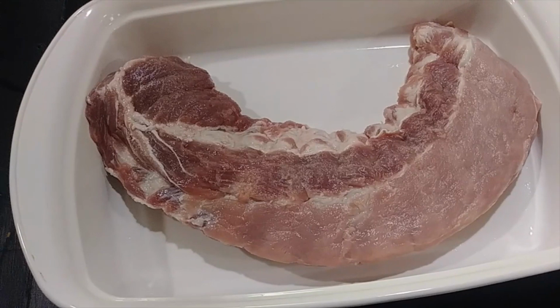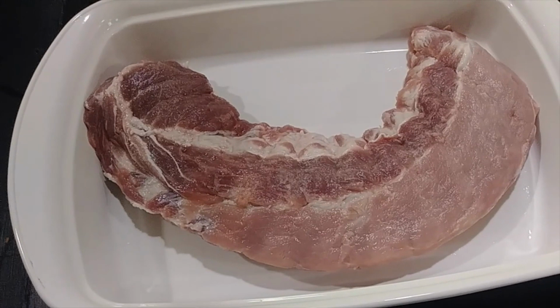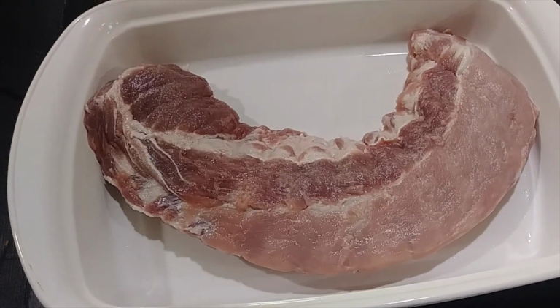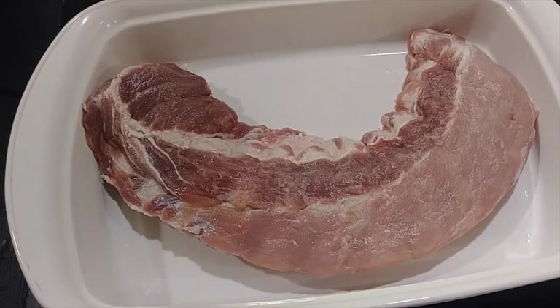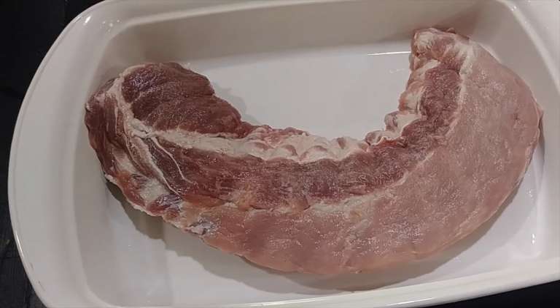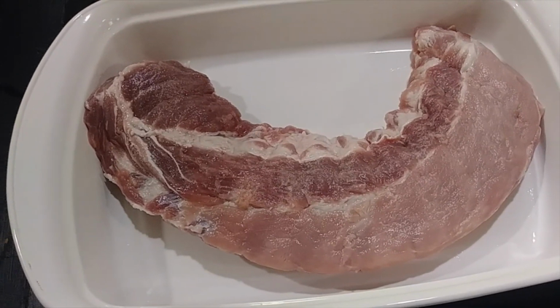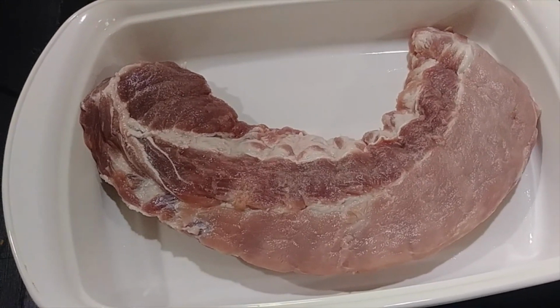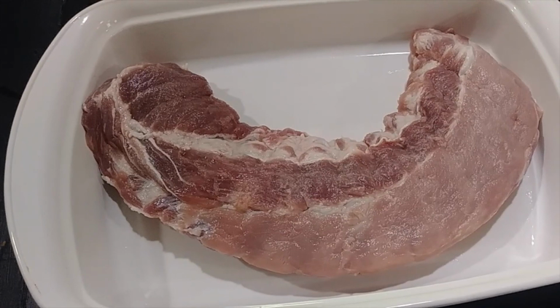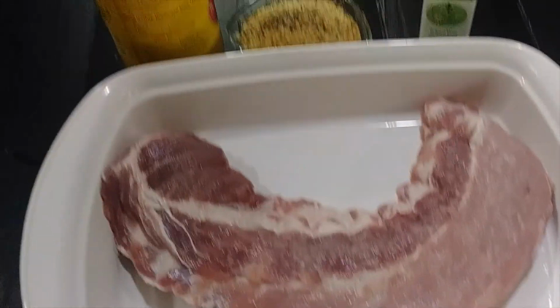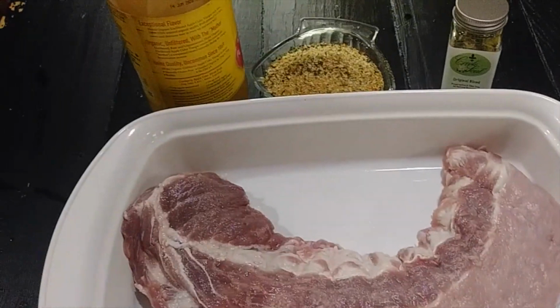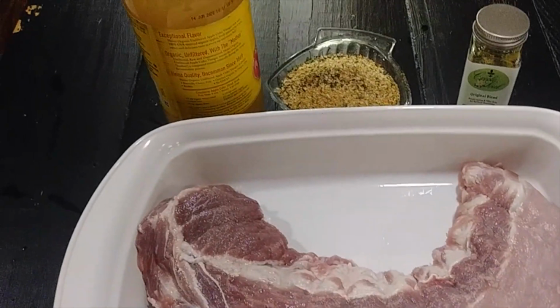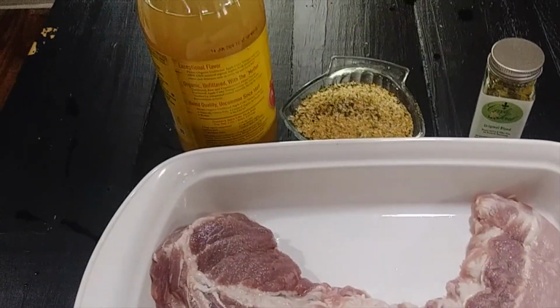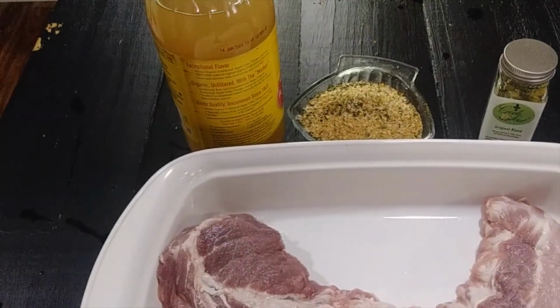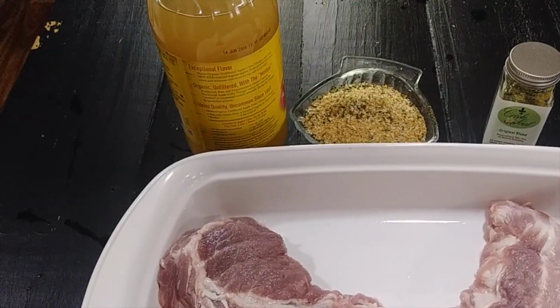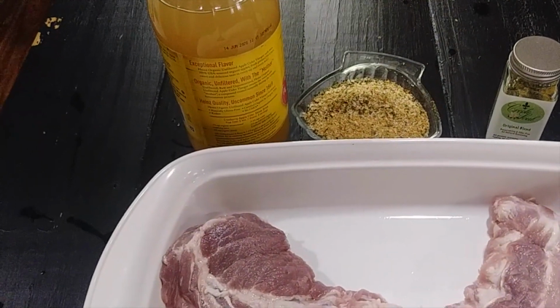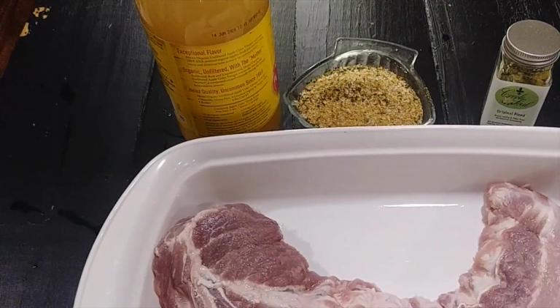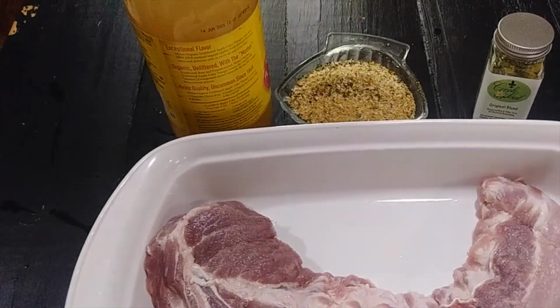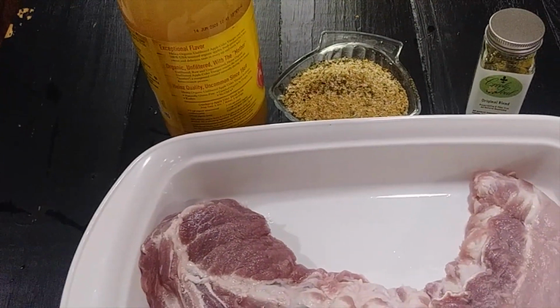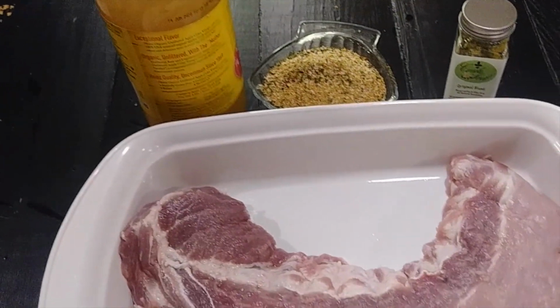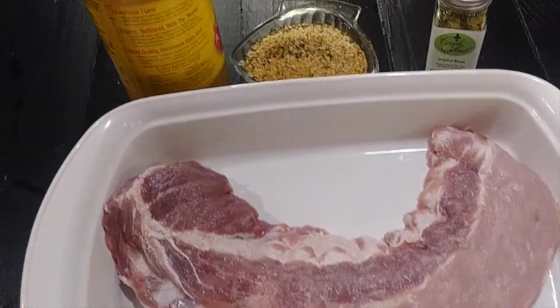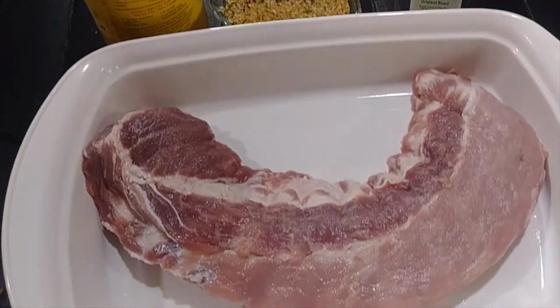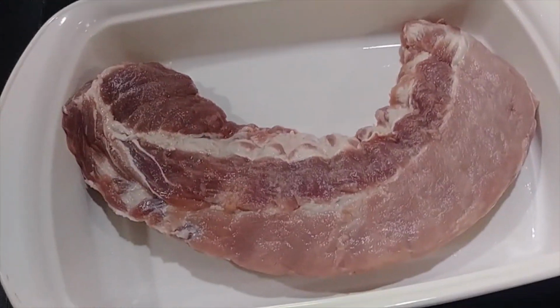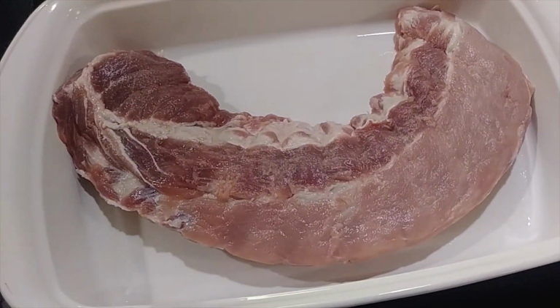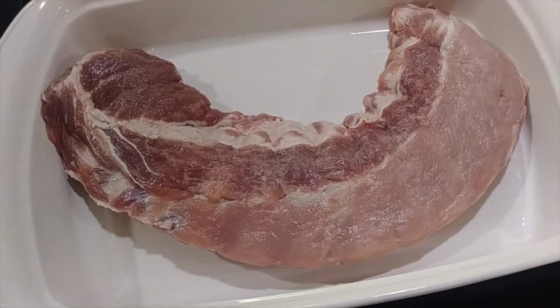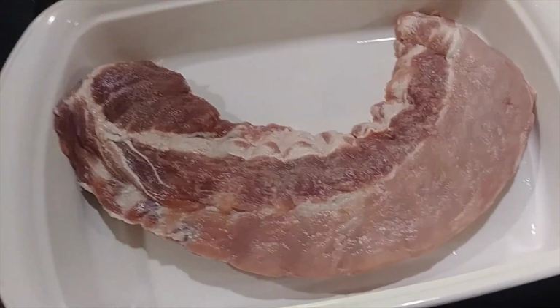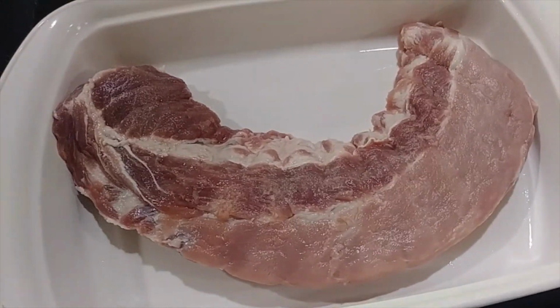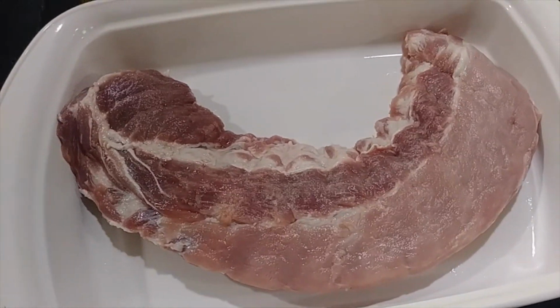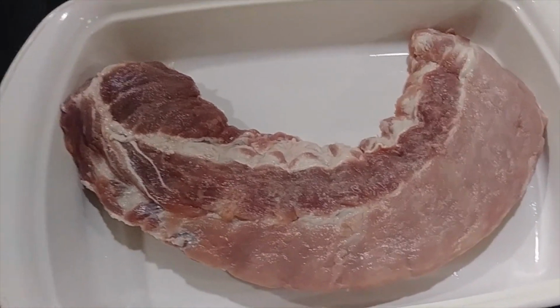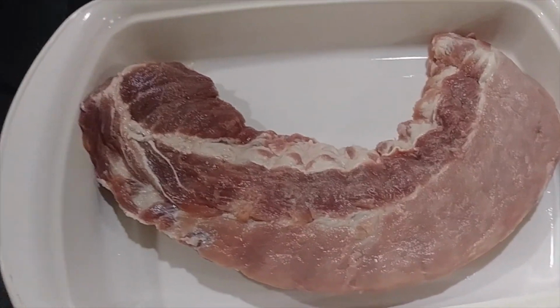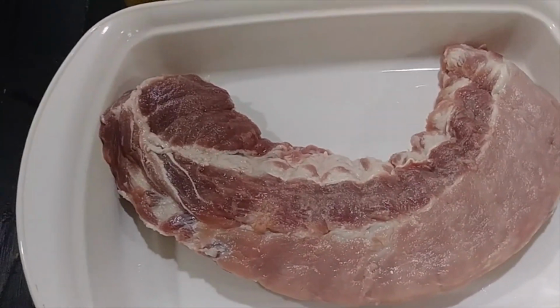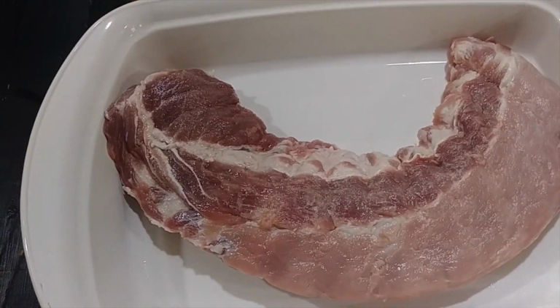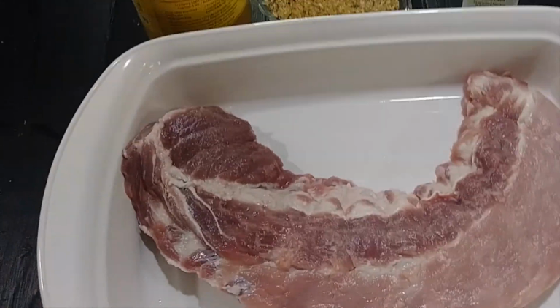Our quick tip today is marinating ribs. I promise you this will be your new favorite way to marinate ribs to get them ready for the grill or for the oven — however you want to do it.